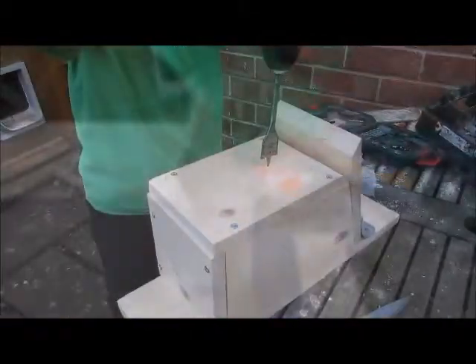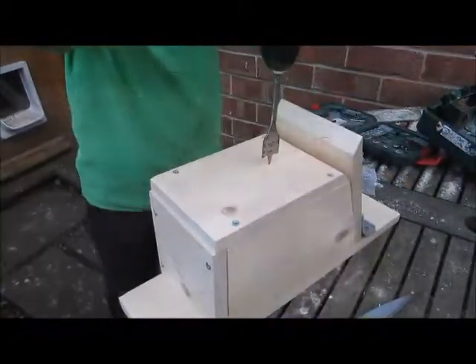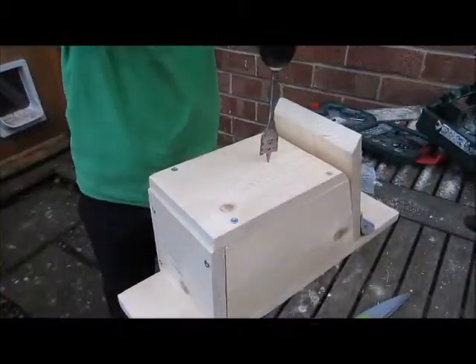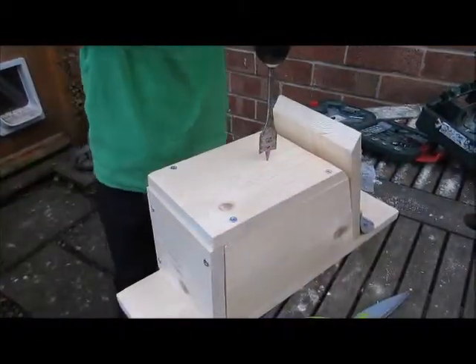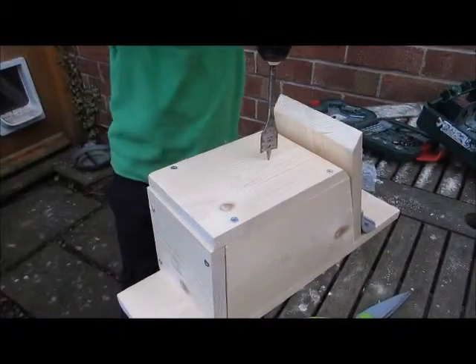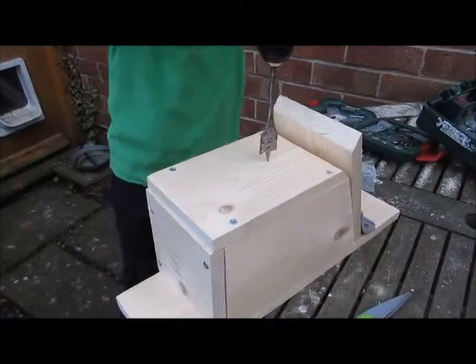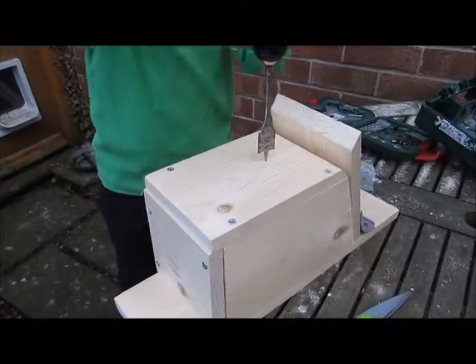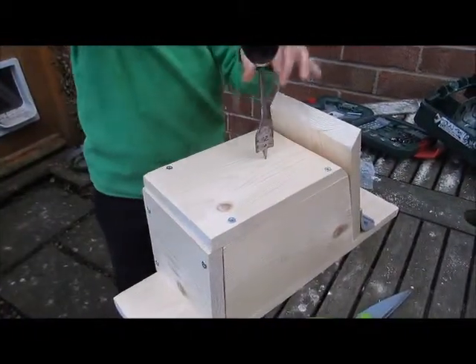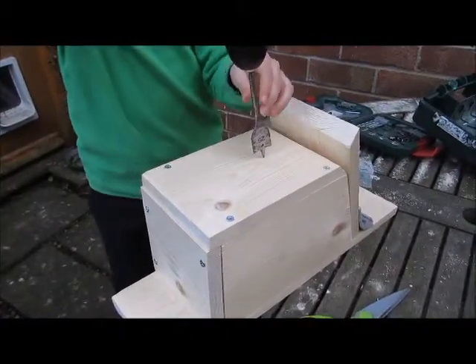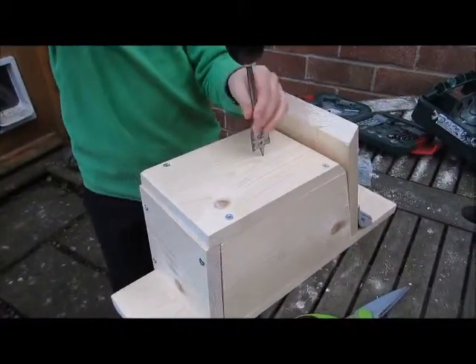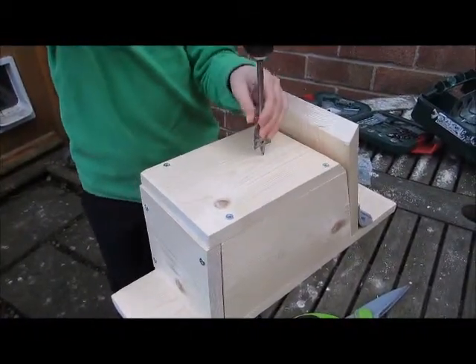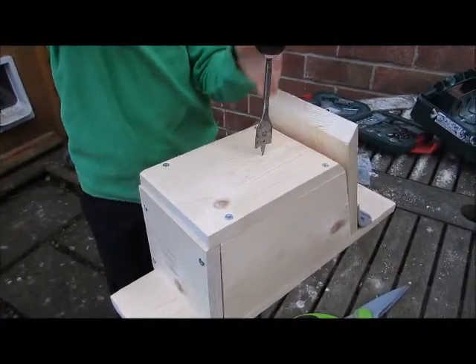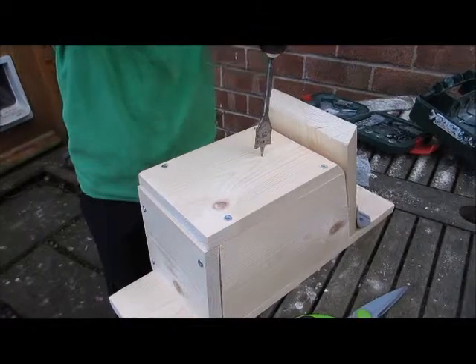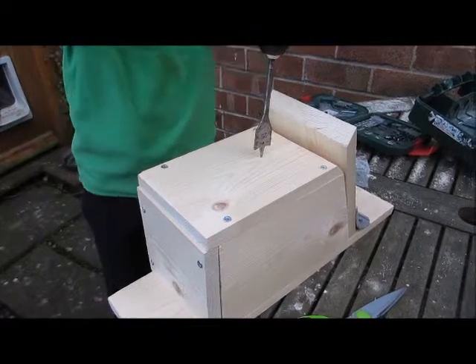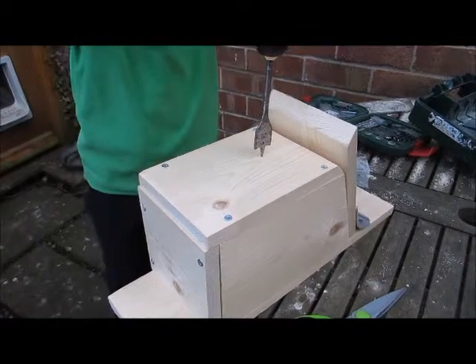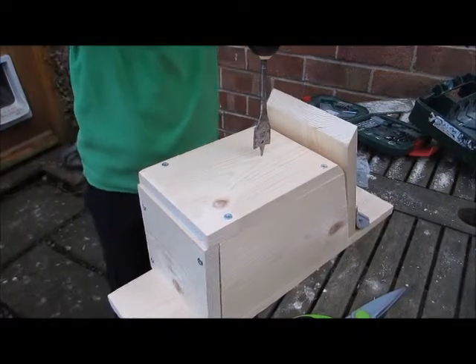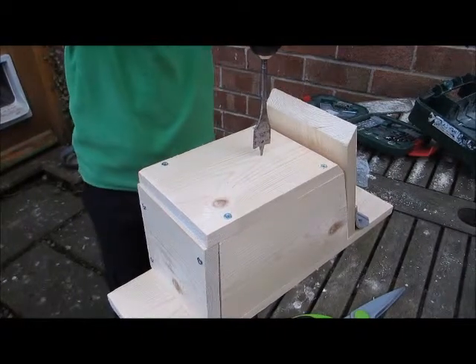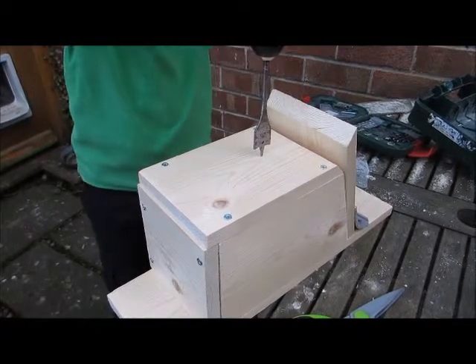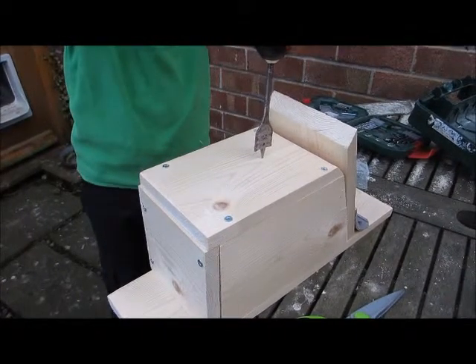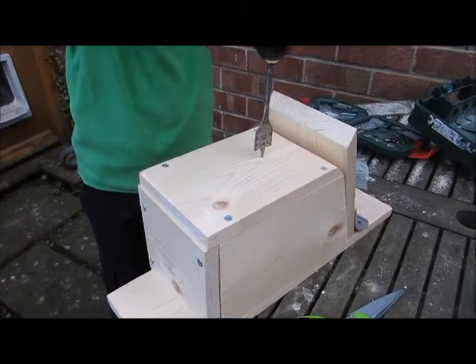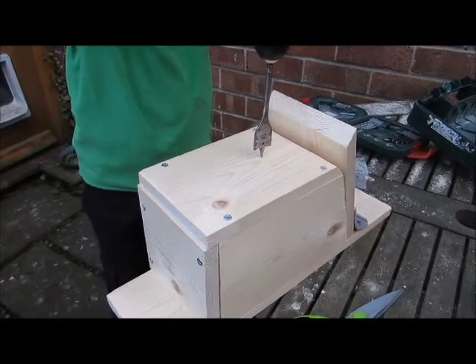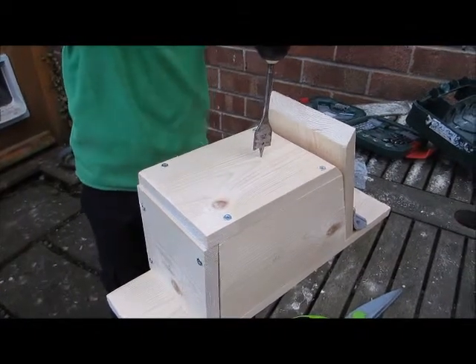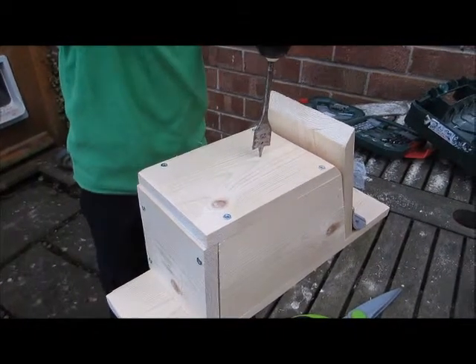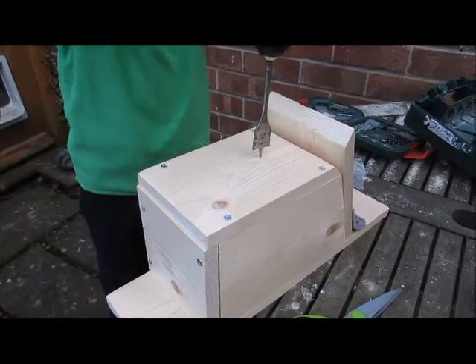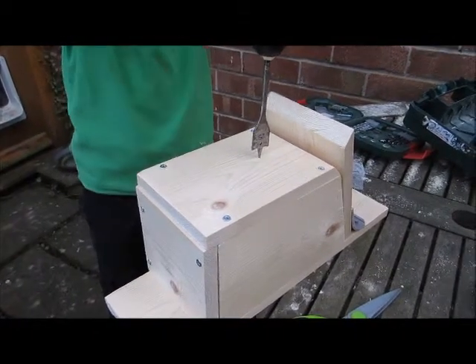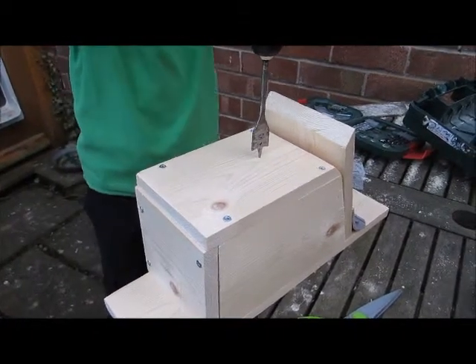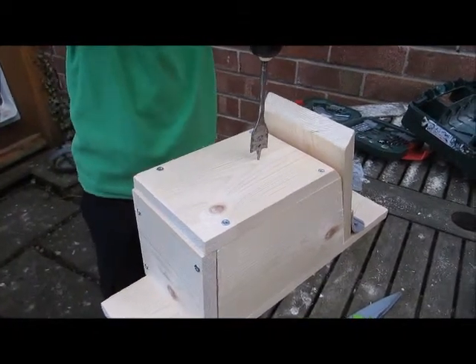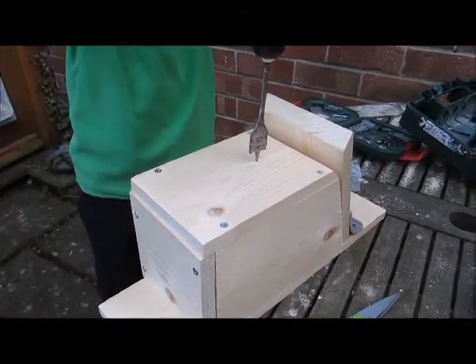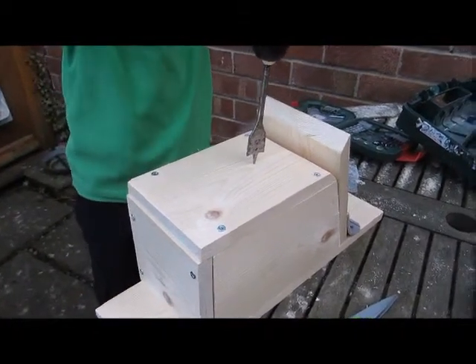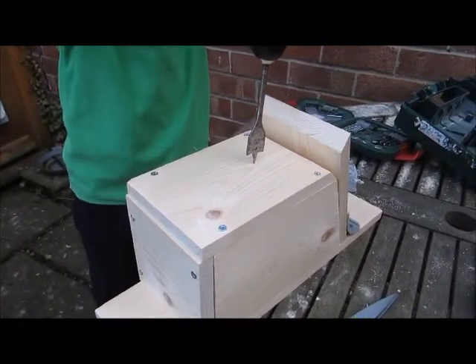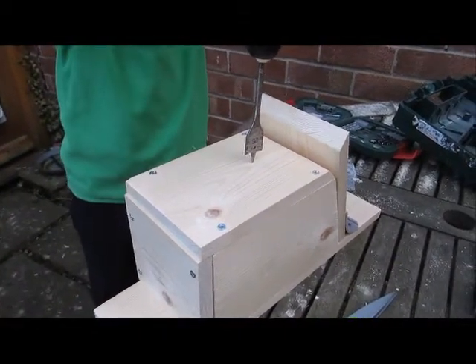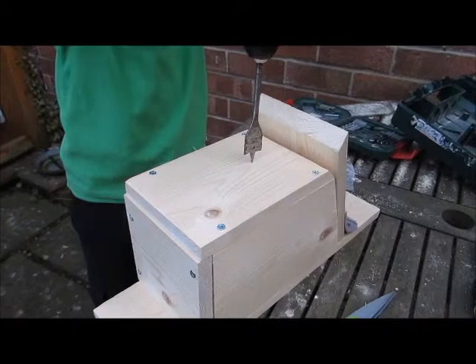So my nest box is all complete. Now I just need to put the hole in — this is a 25mm drill which is exactly right for blue tits. So once I put this in it will be finished.